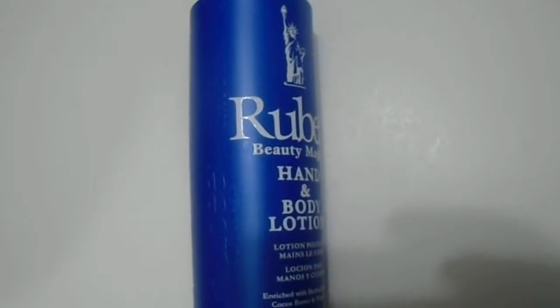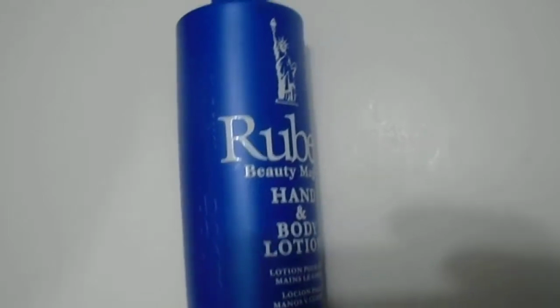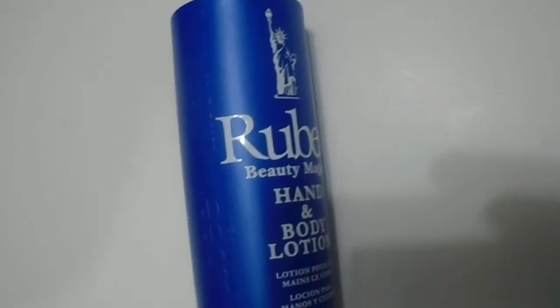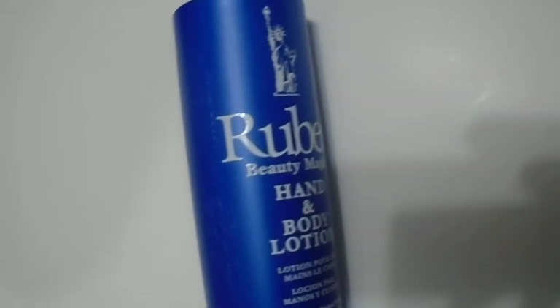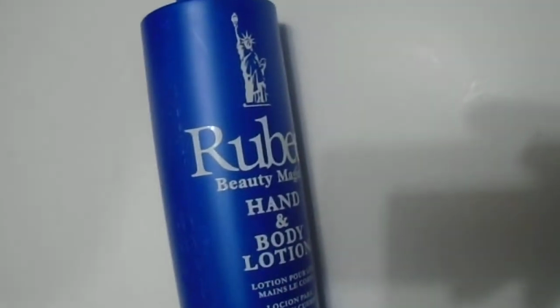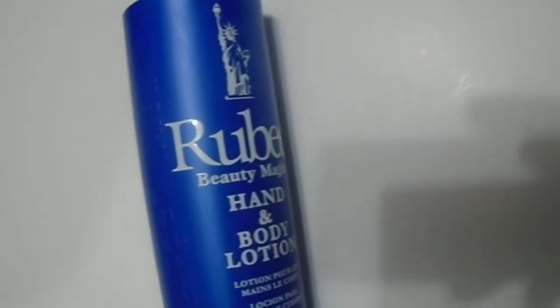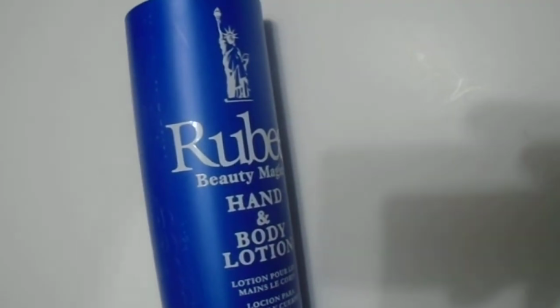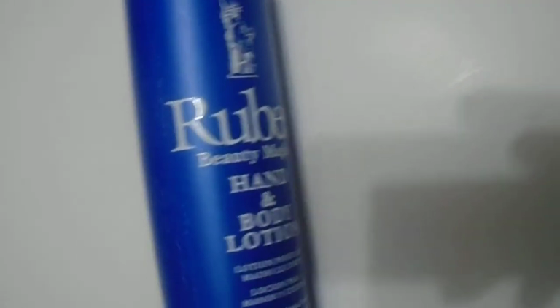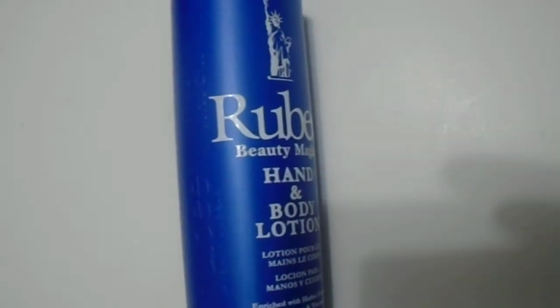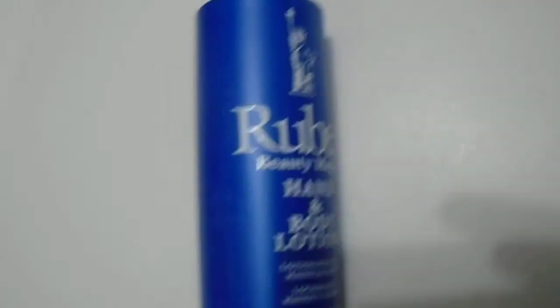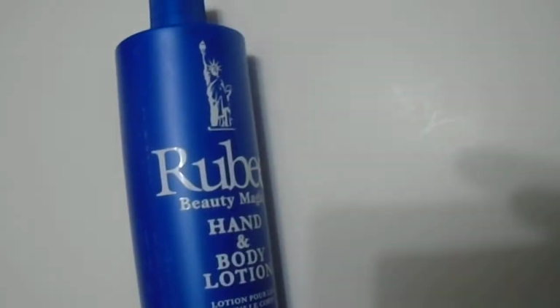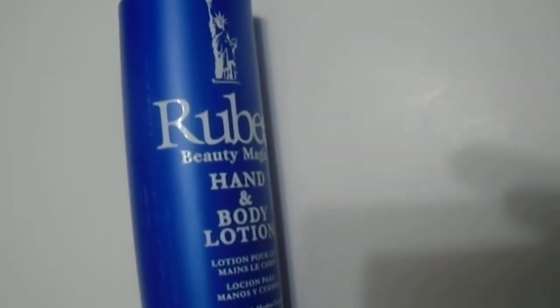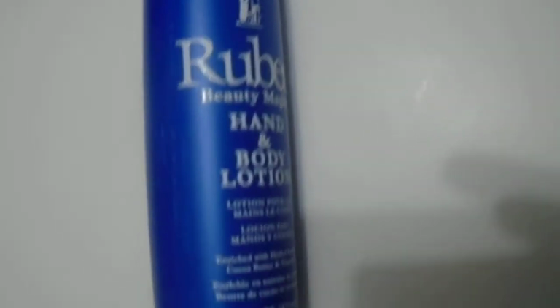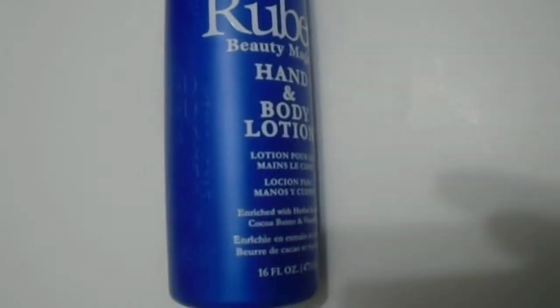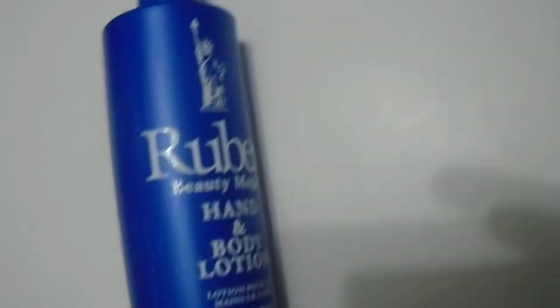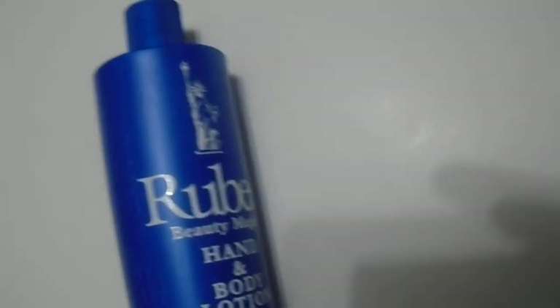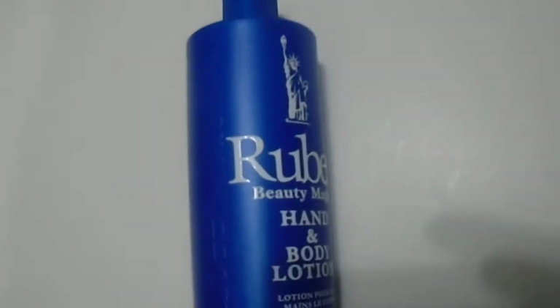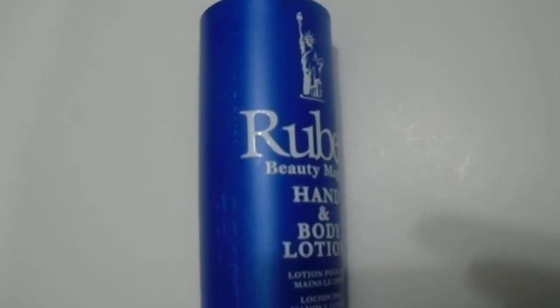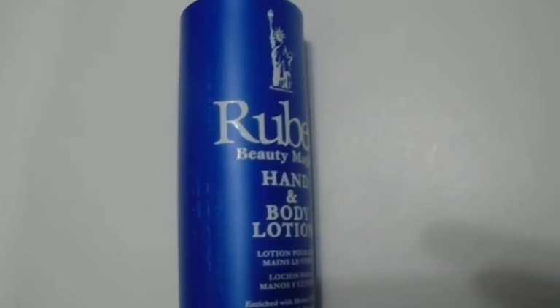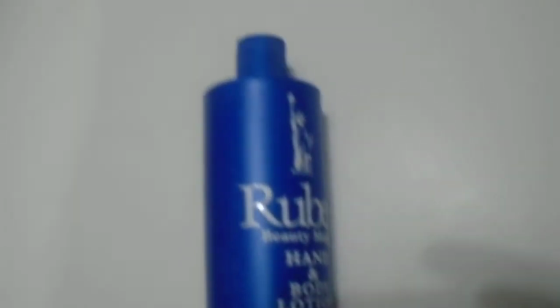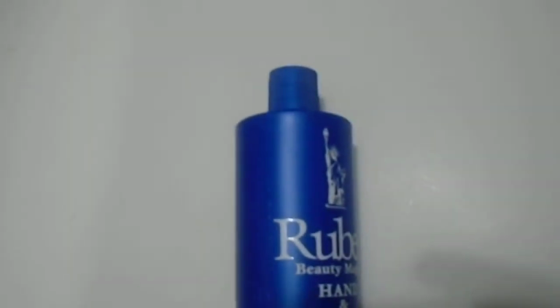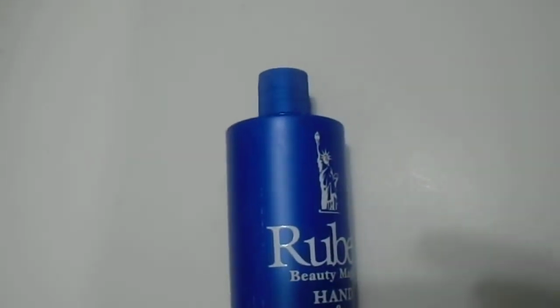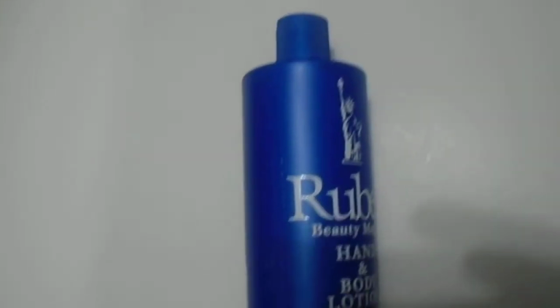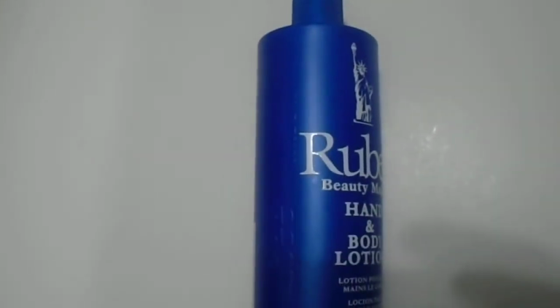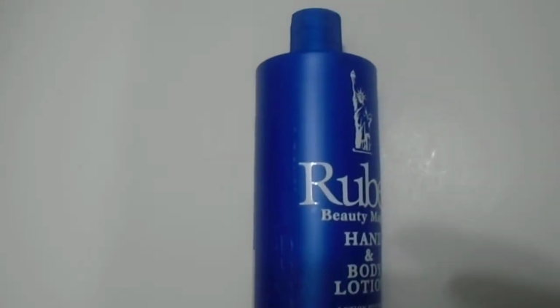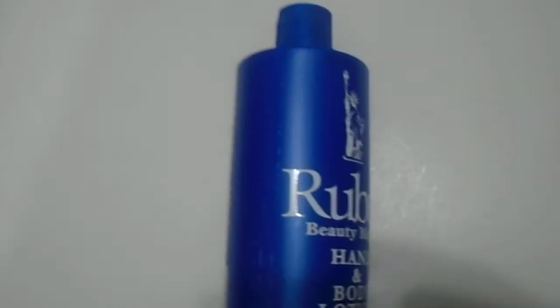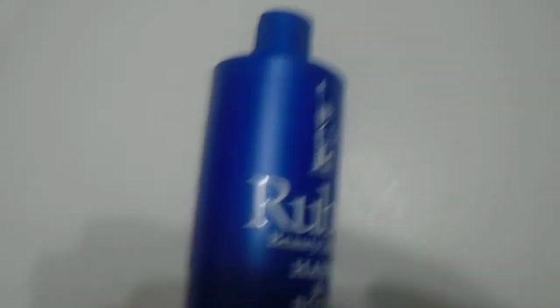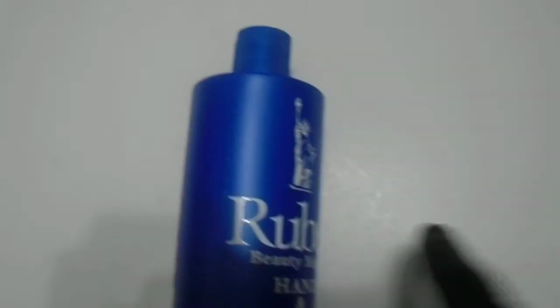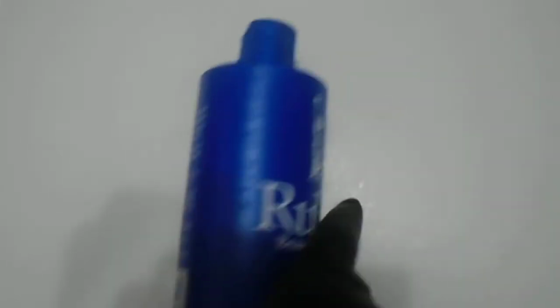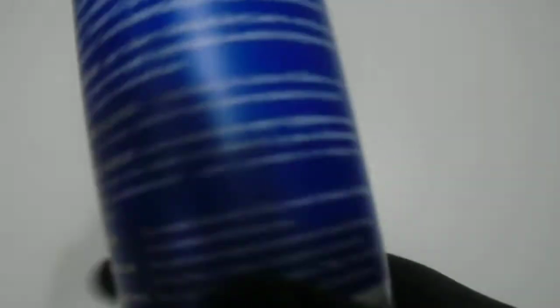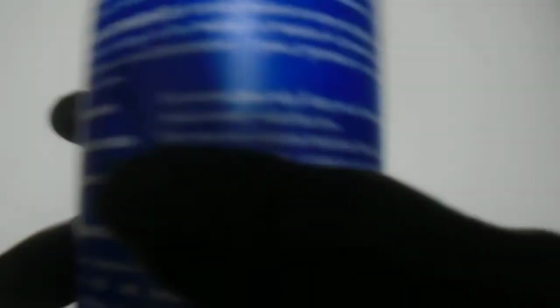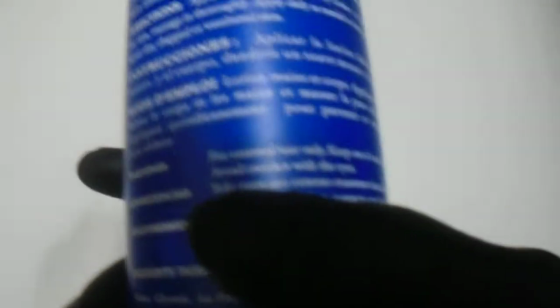Hi guys, we have here the Ruby Beauty Magic Hand and Body Lotion, 16 ounce, 473 ml. If you're interested in purchasing this, we do have it available from the Ruby Renju brand.